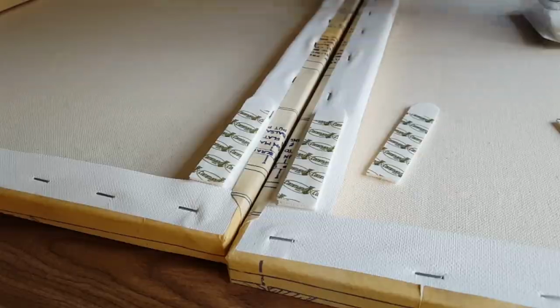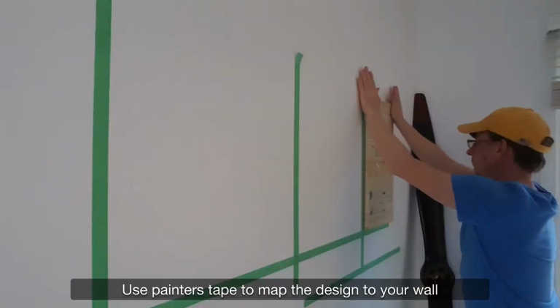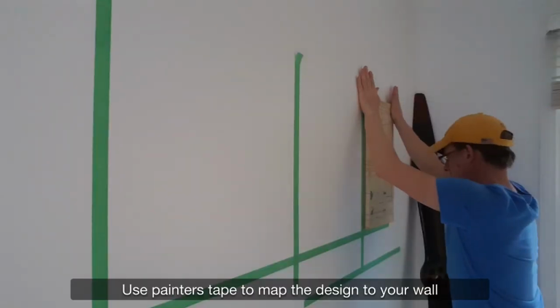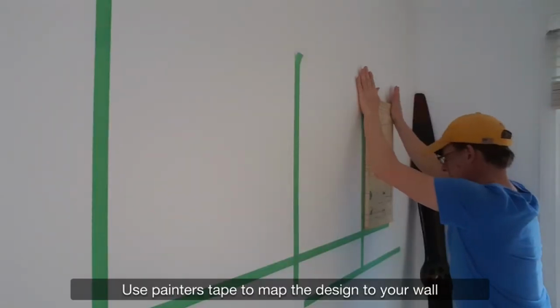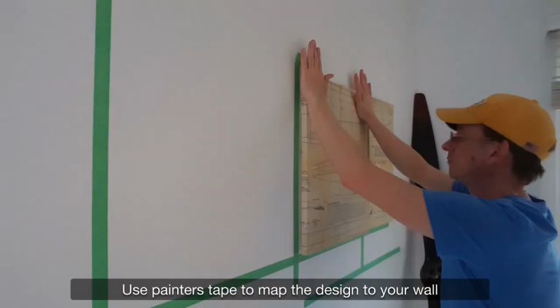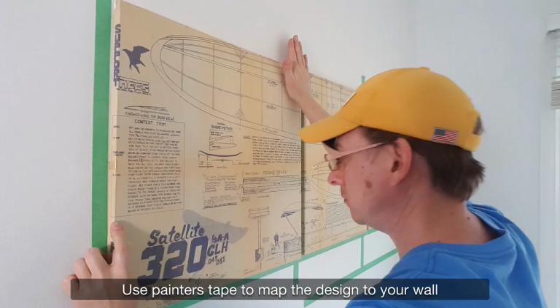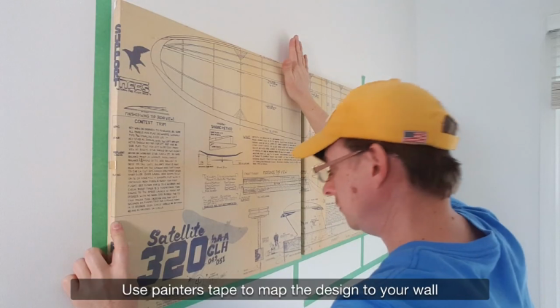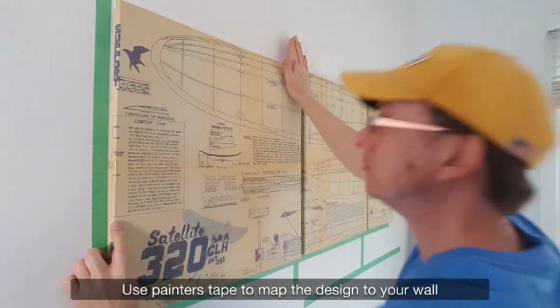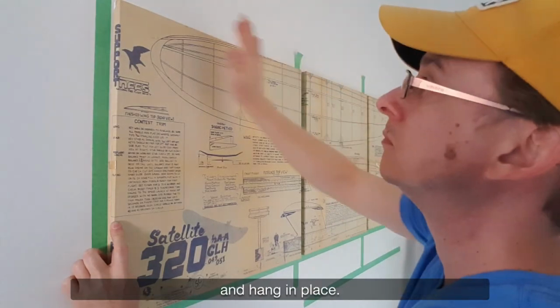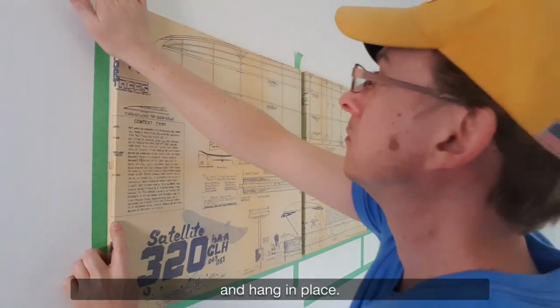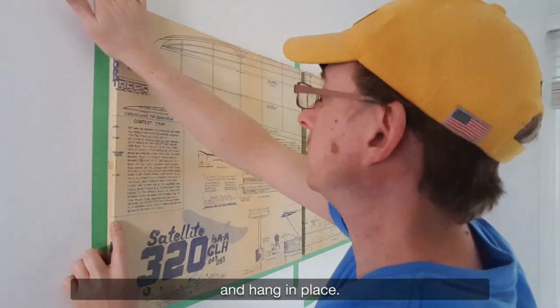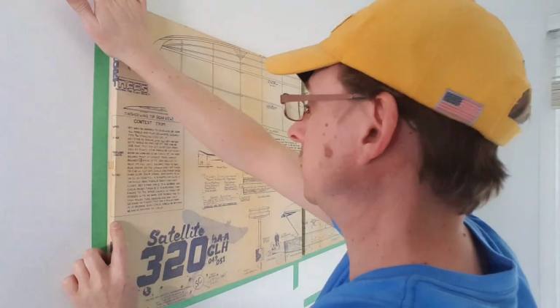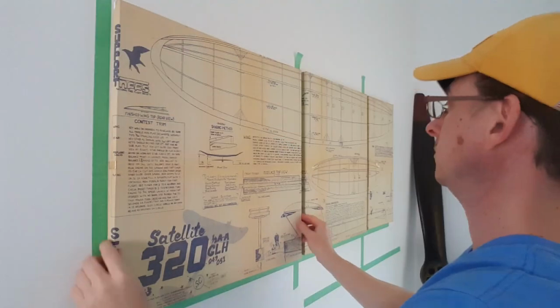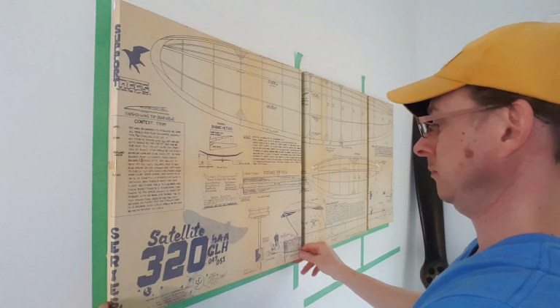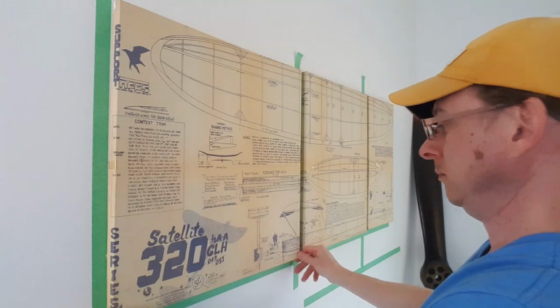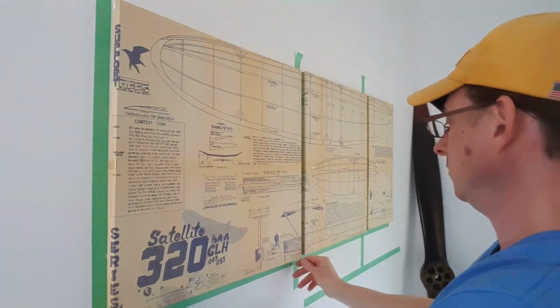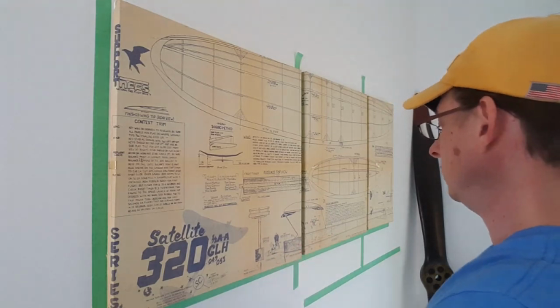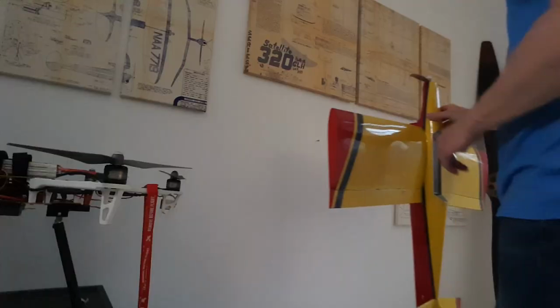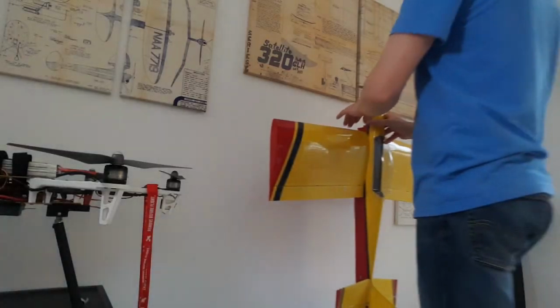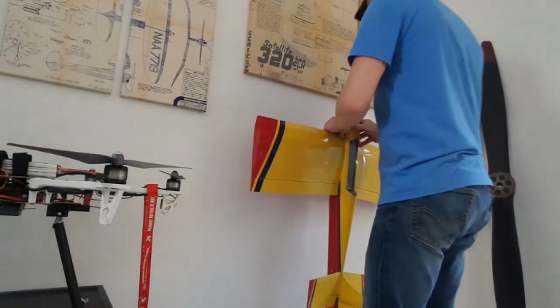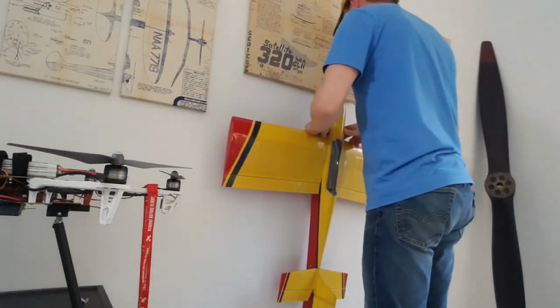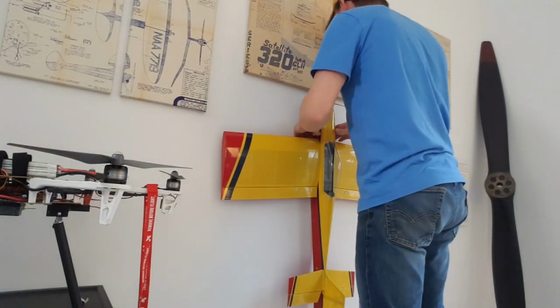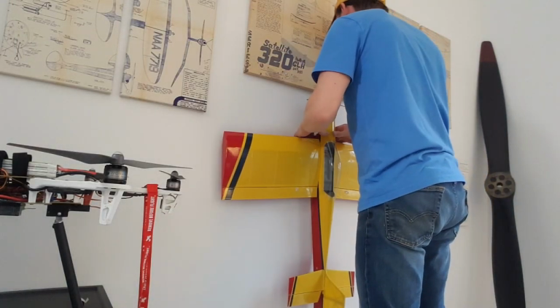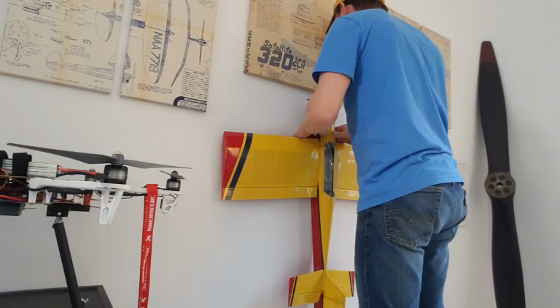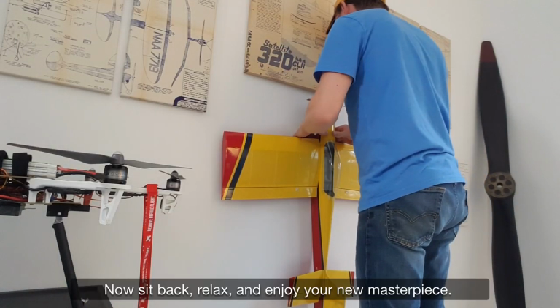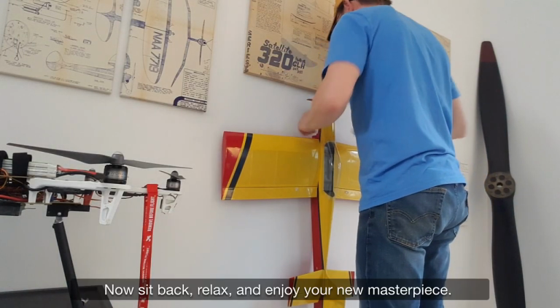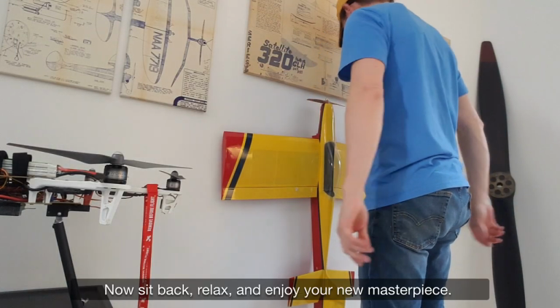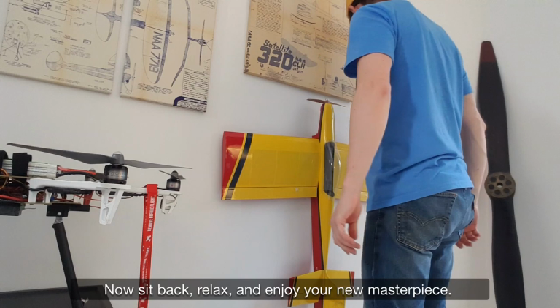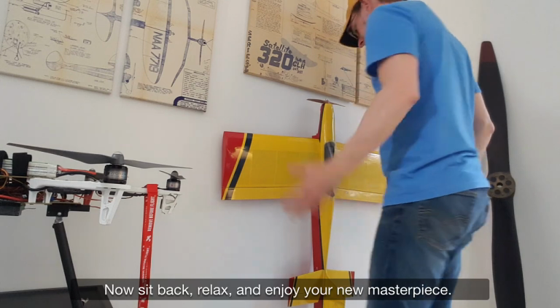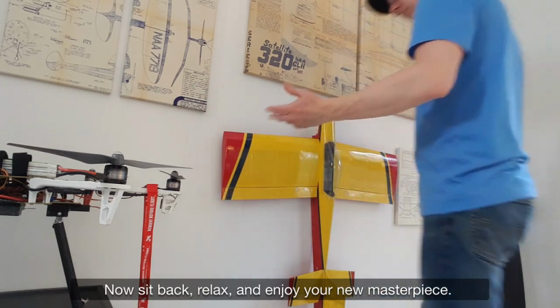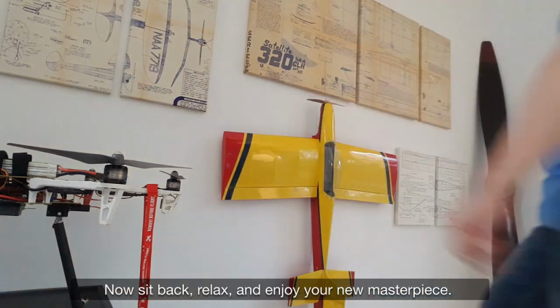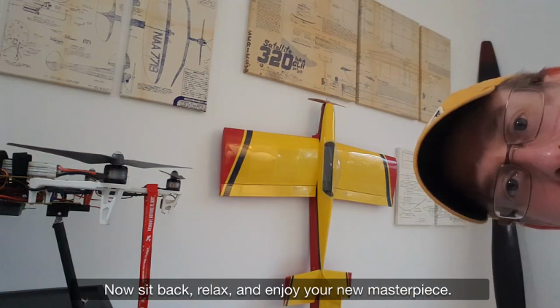Use painter's tape to map the design to your wall and hang in place. Now sit back, relax, and enjoy your new masterpiece.